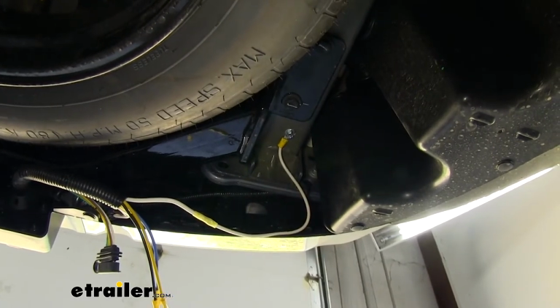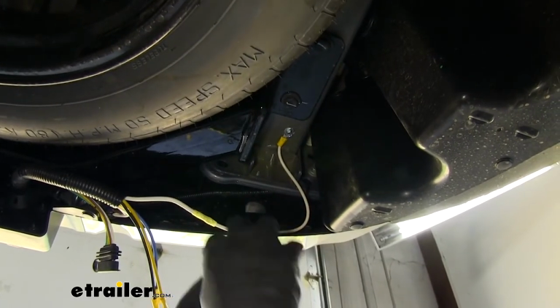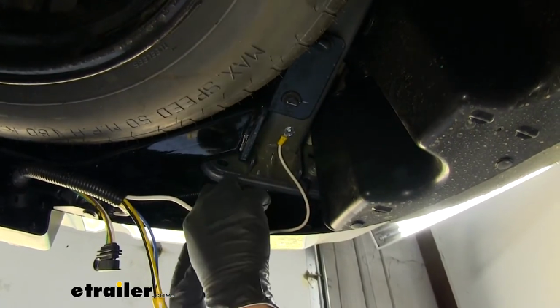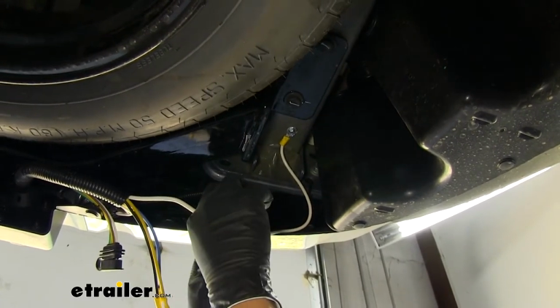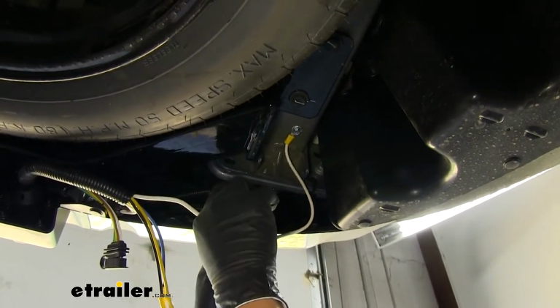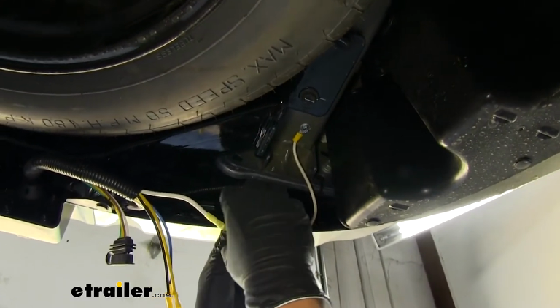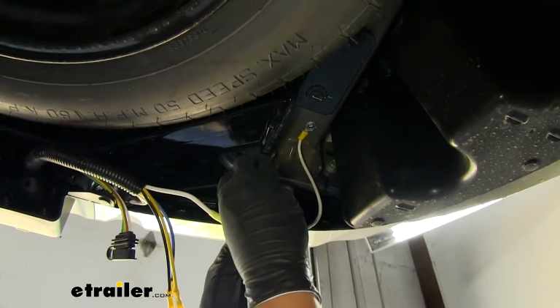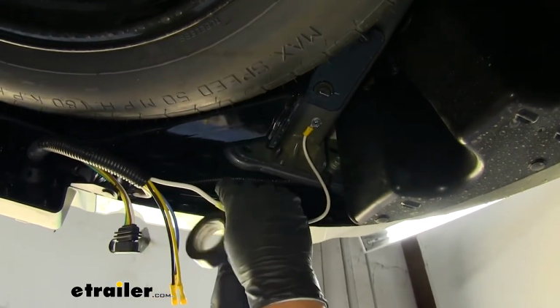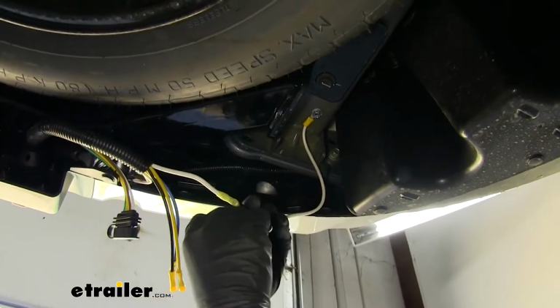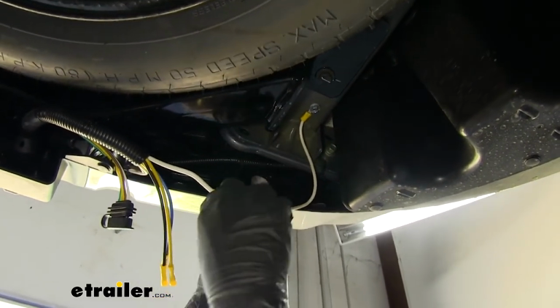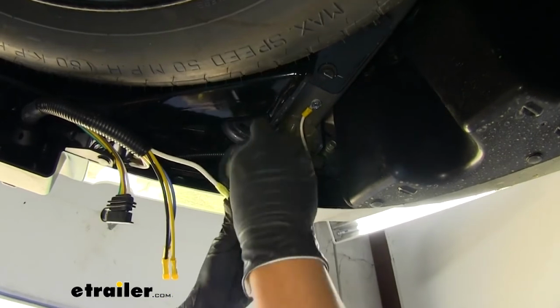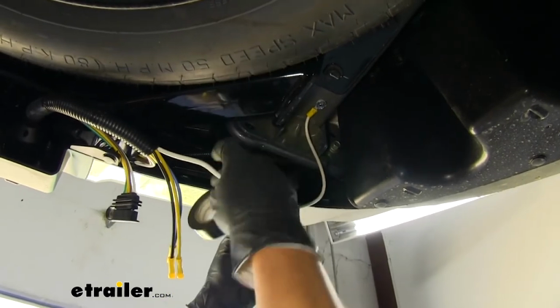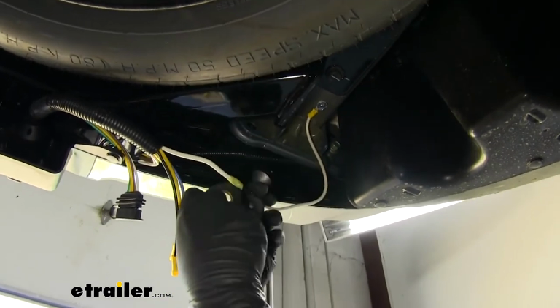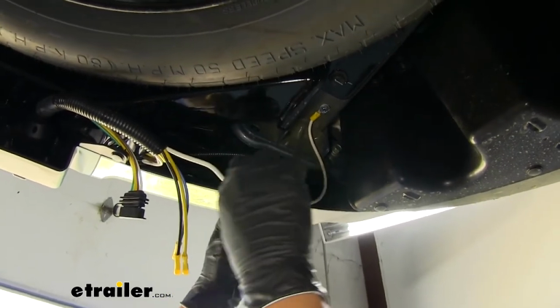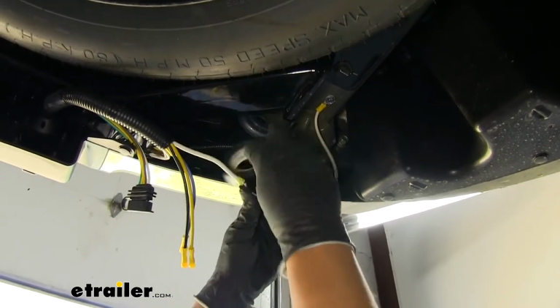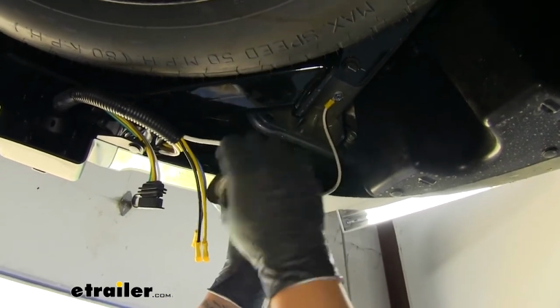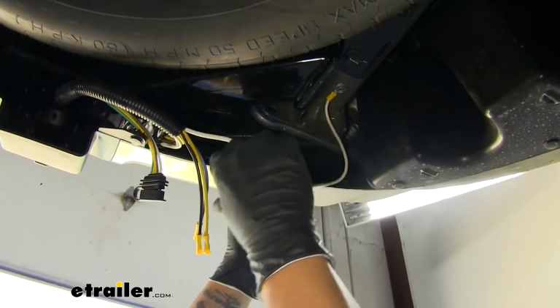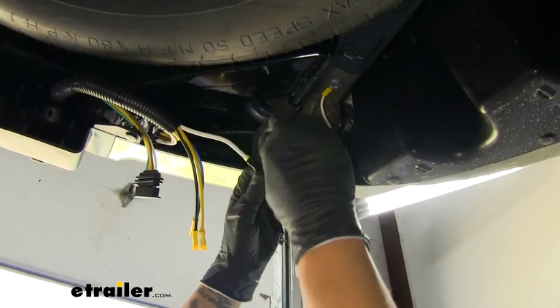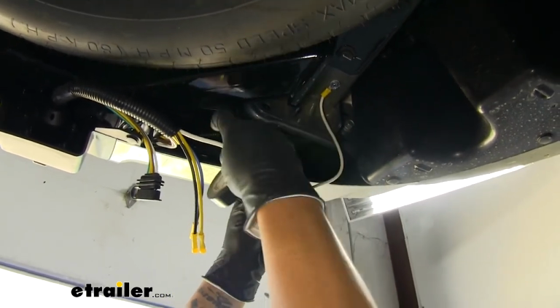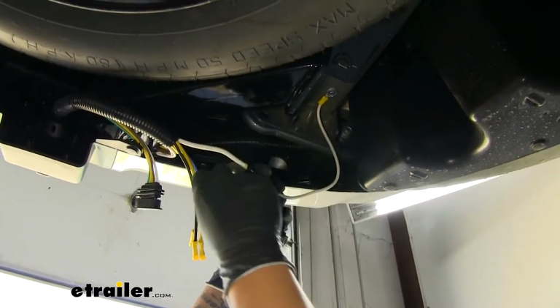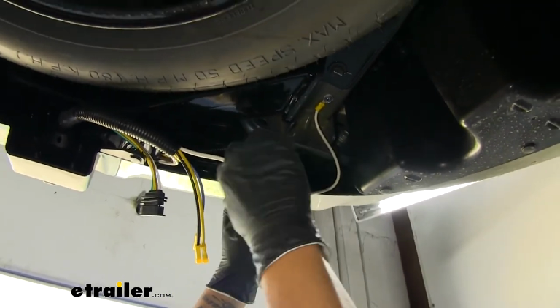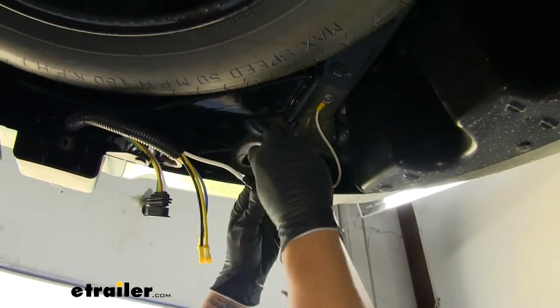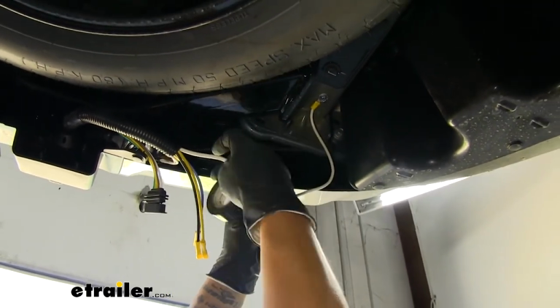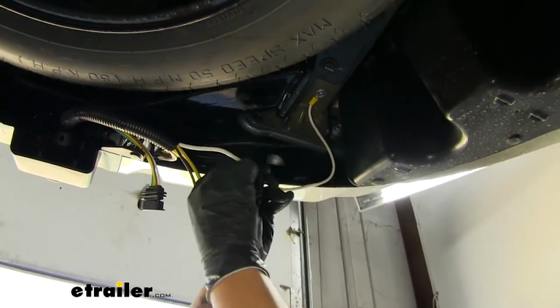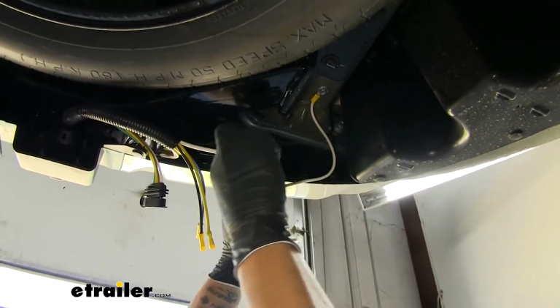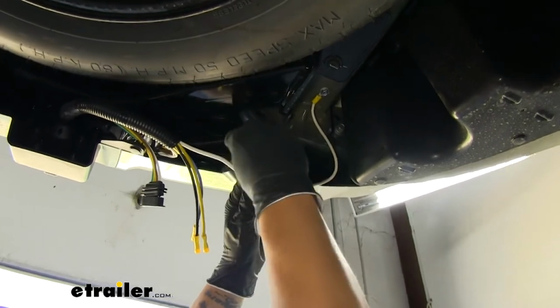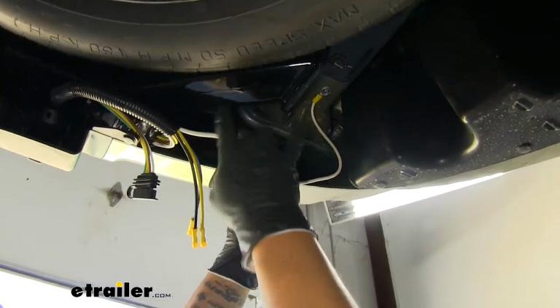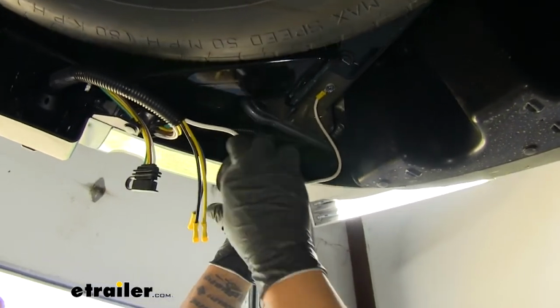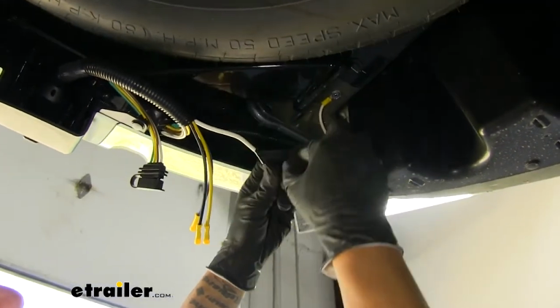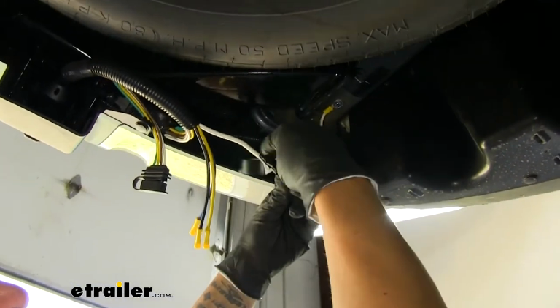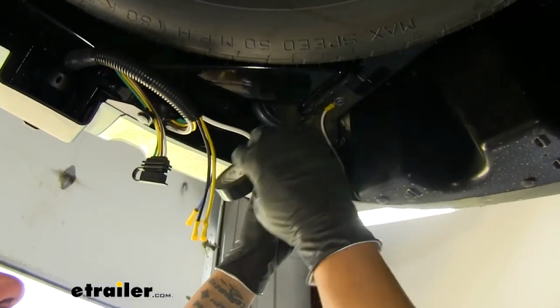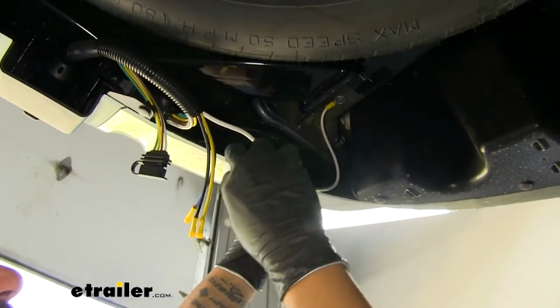I'm going to take a little bit of electrical tape and tape up that butt connector to help protect it and prevent any corrosion from getting inside.